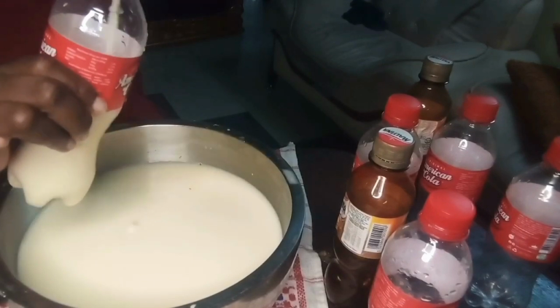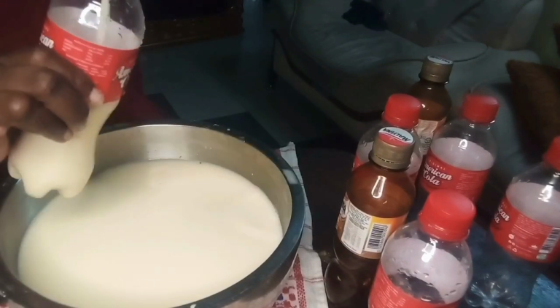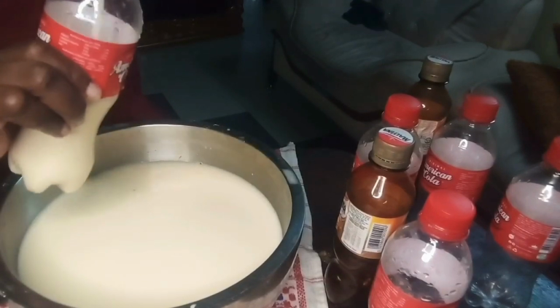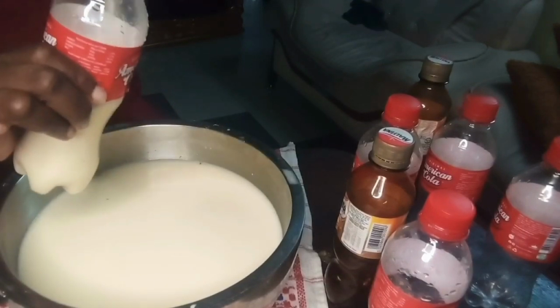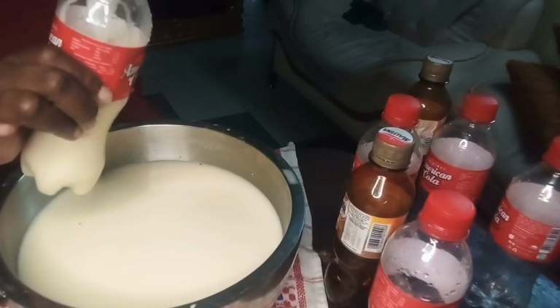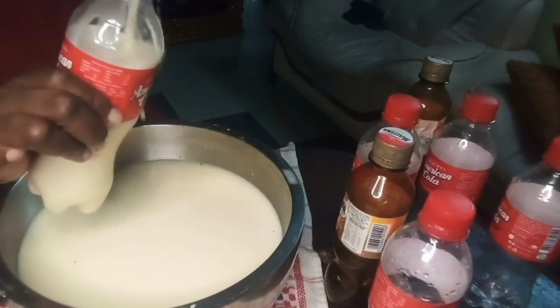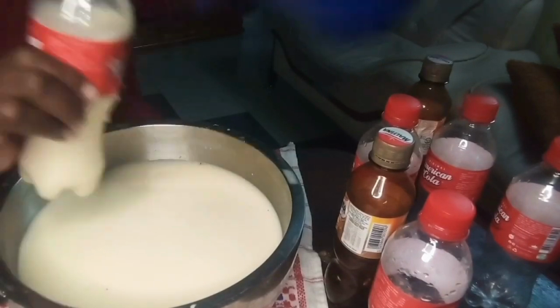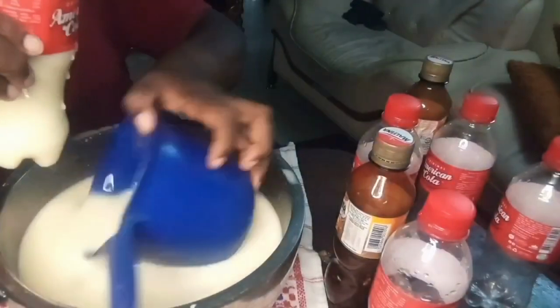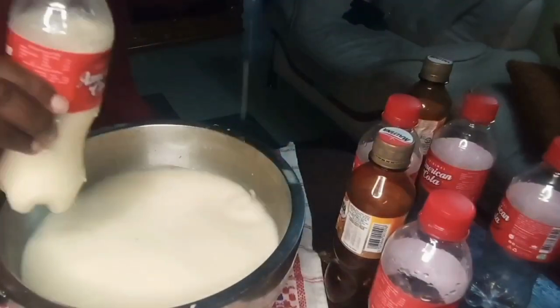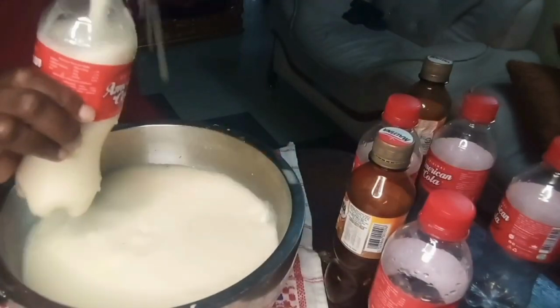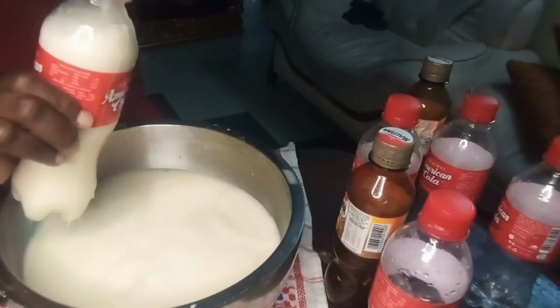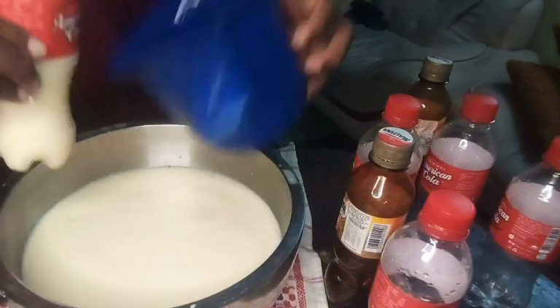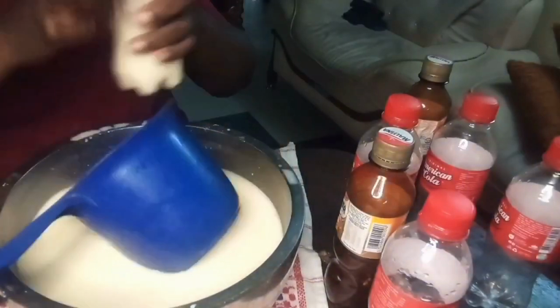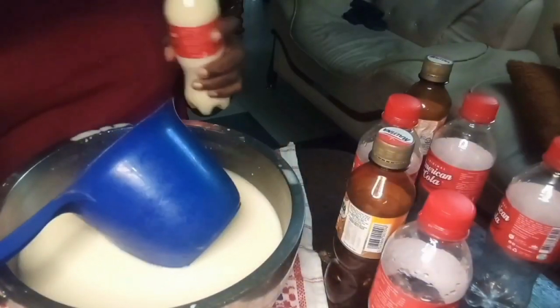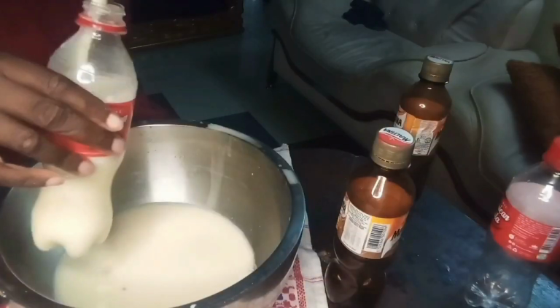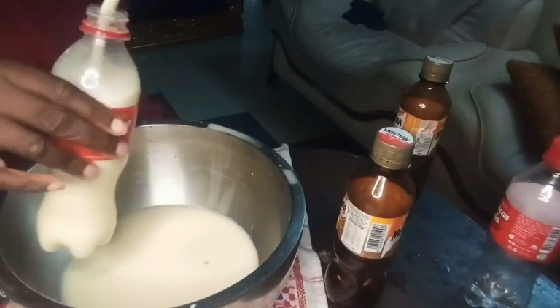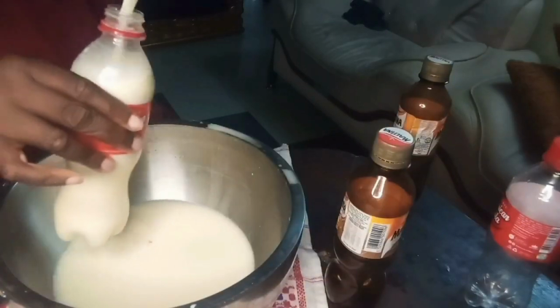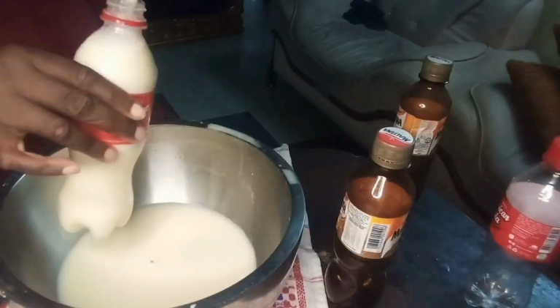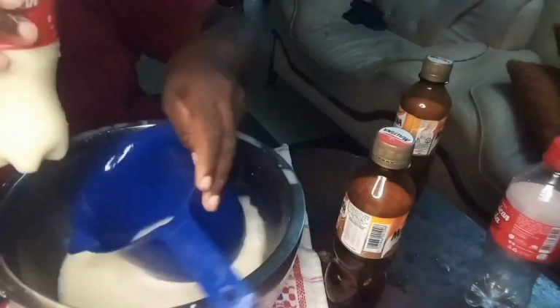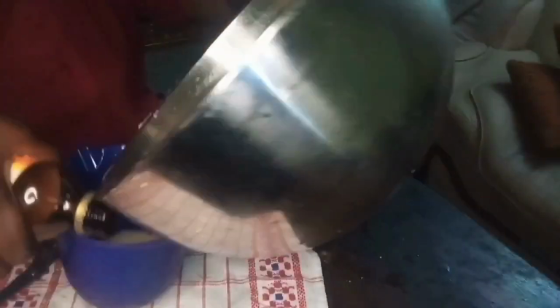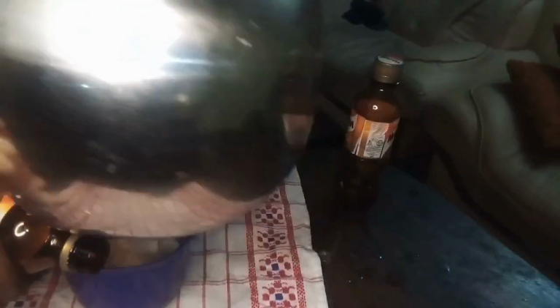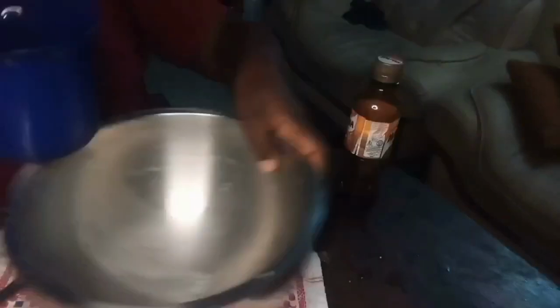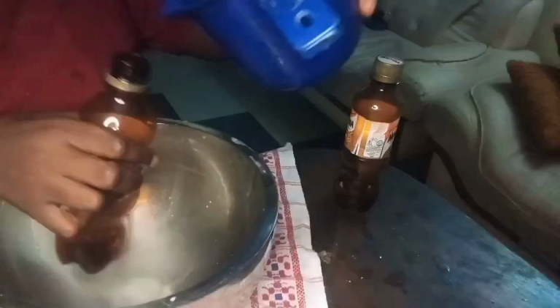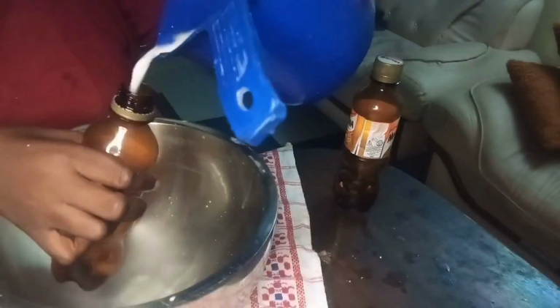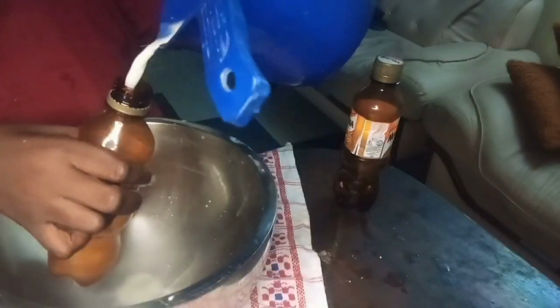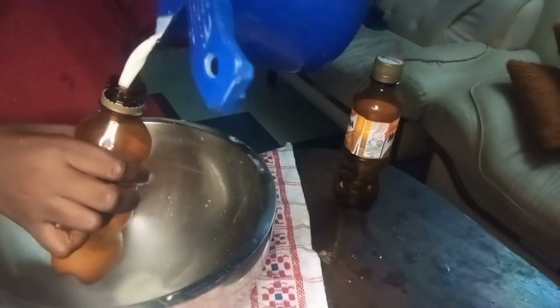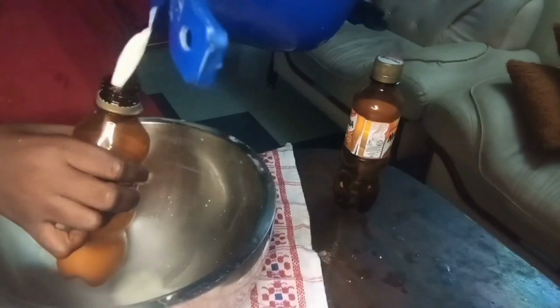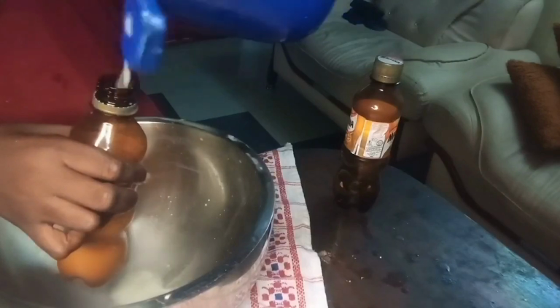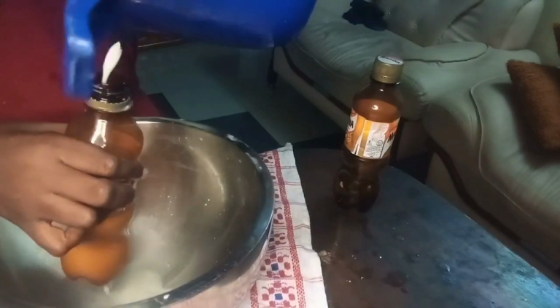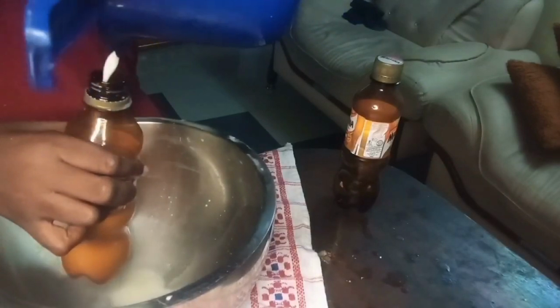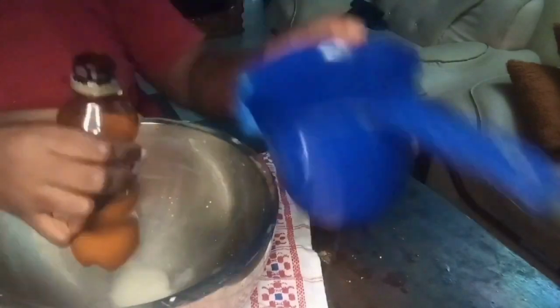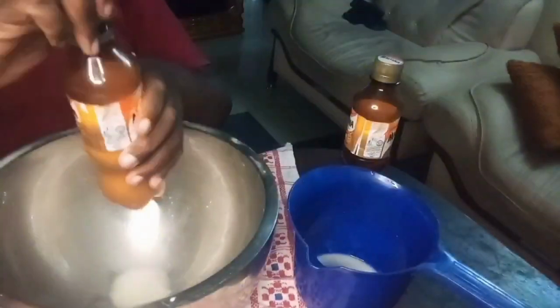My mom used to say that back in those days when hardship was intense, they used to make tiger nut as their milk. So you can still use it as your milk — it tastes better and it's completely natural.